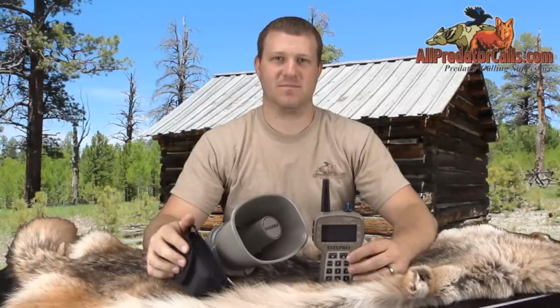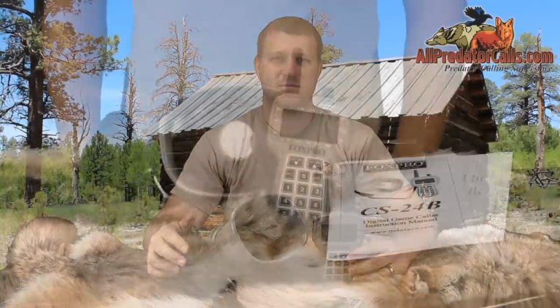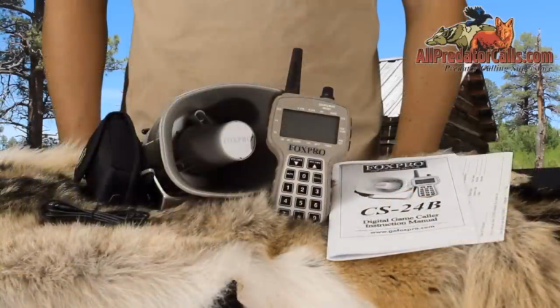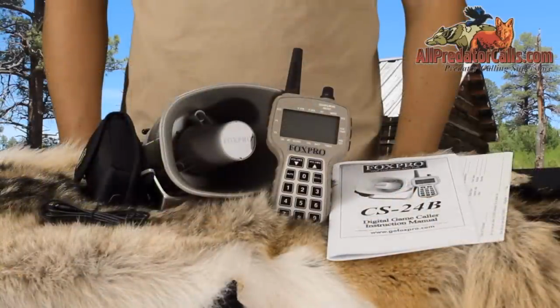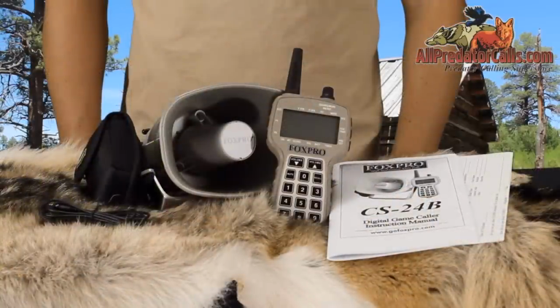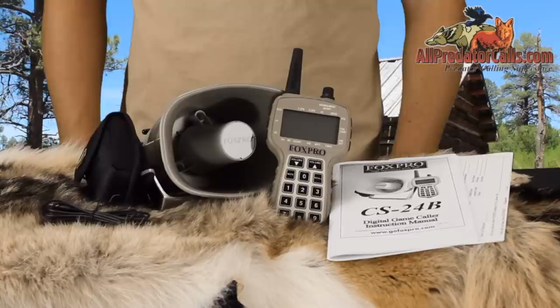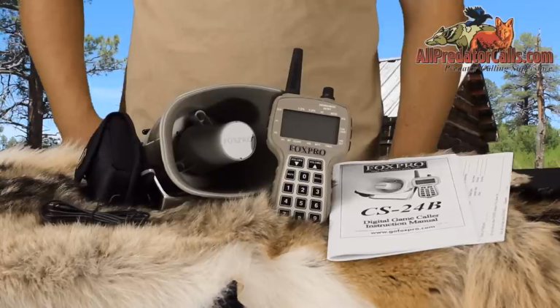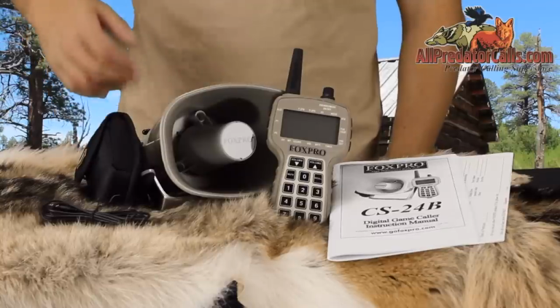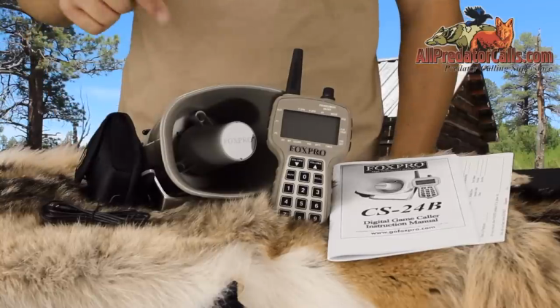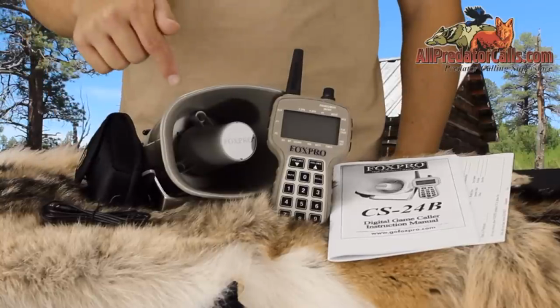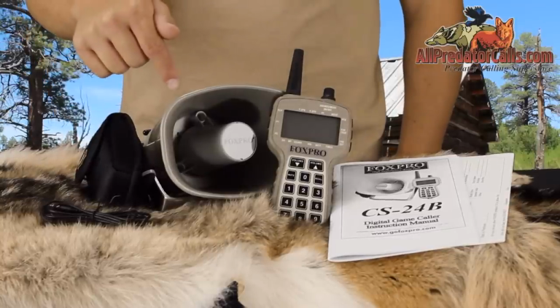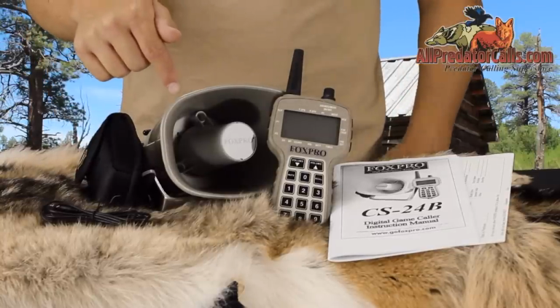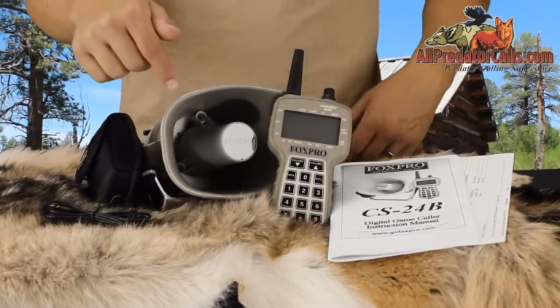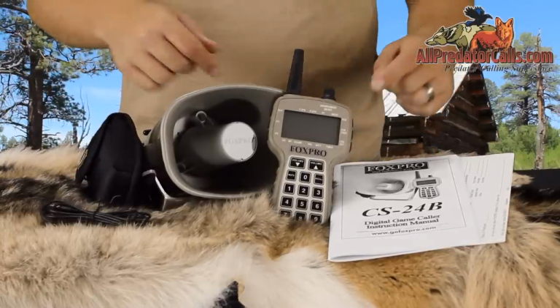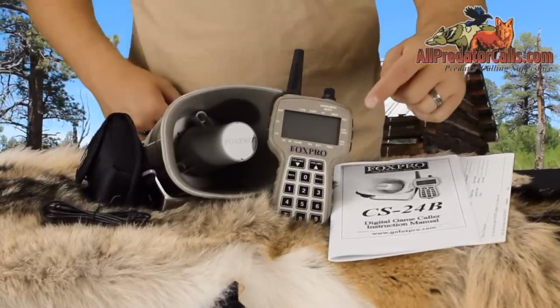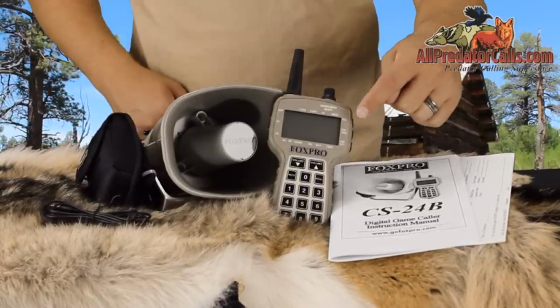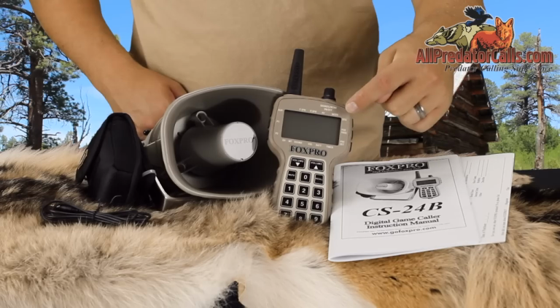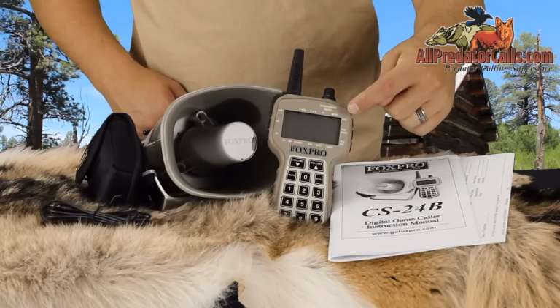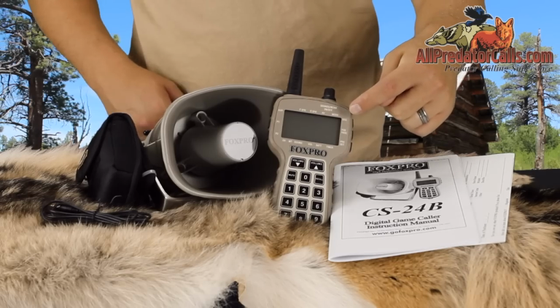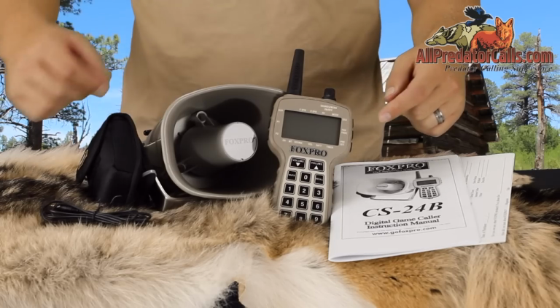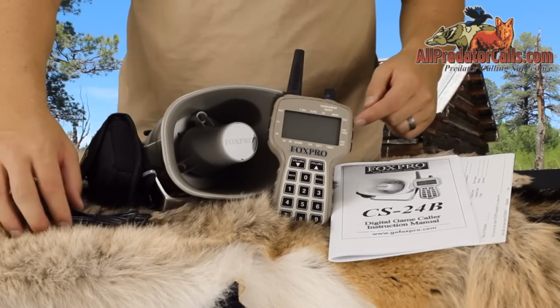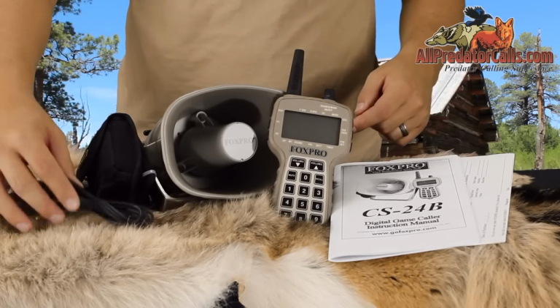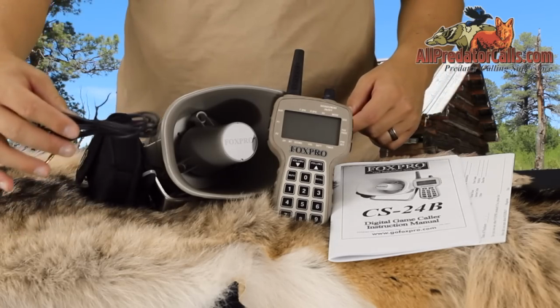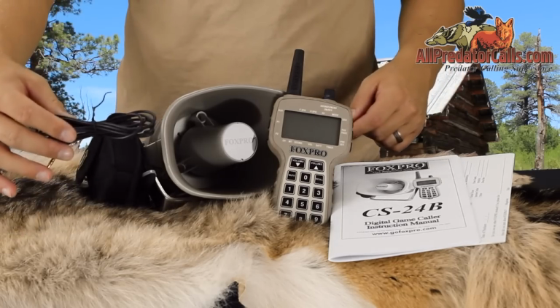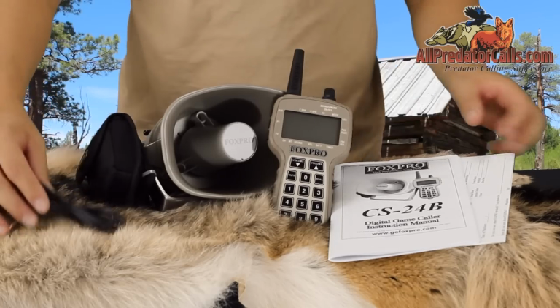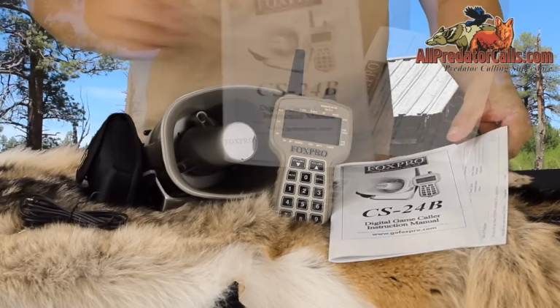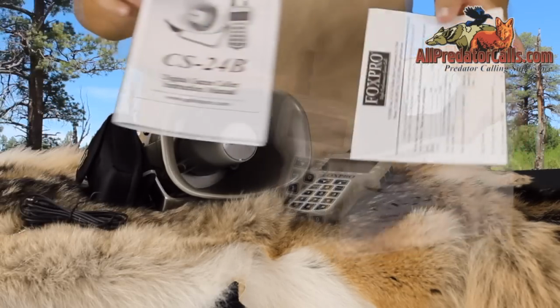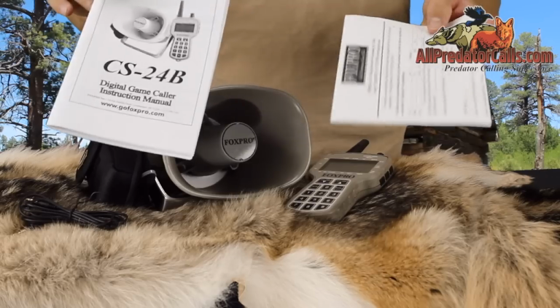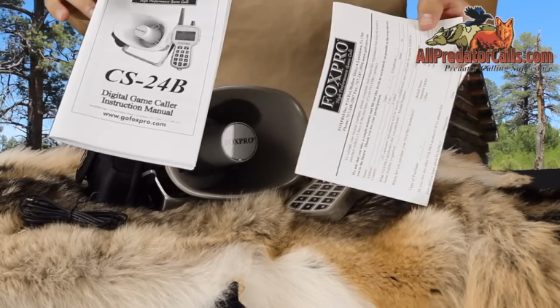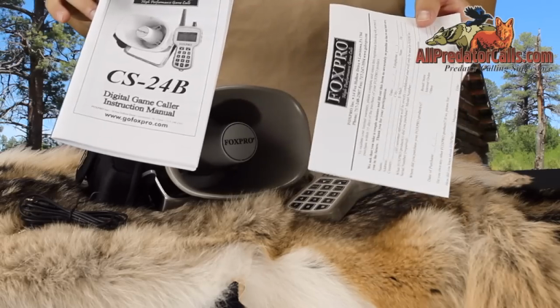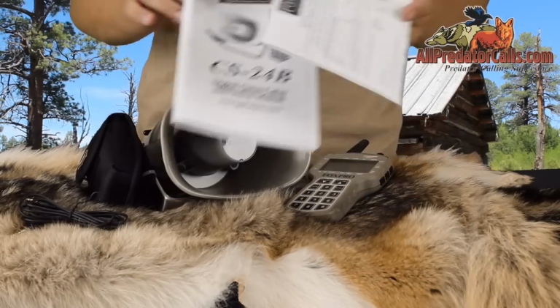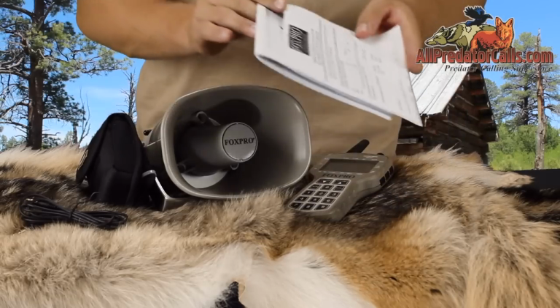Let's take a look at what the CS24B includes. We have the CS24B caller, the upgraded TX500 remote control, a stereo patch cable, the owner's manual, and warranty registration card.